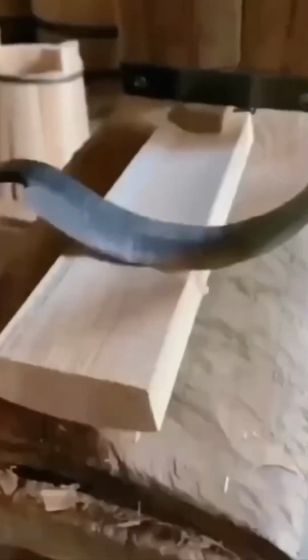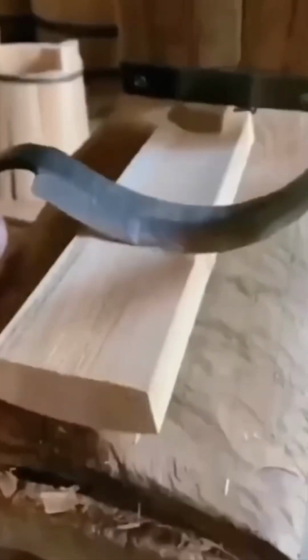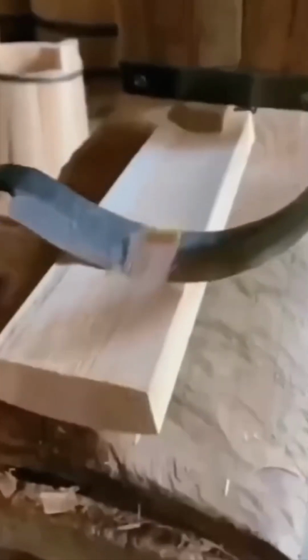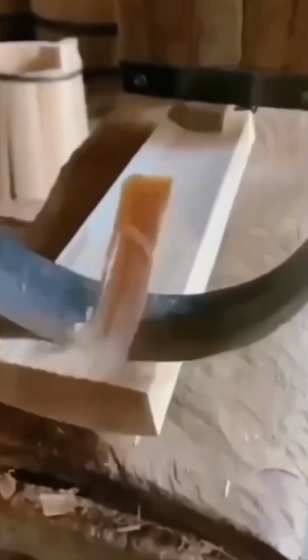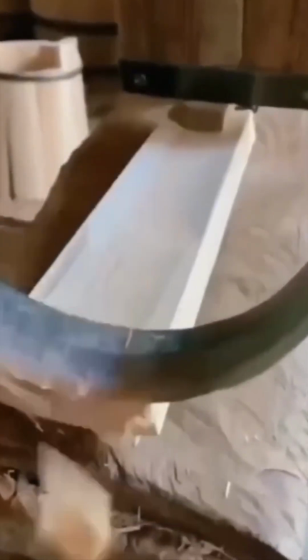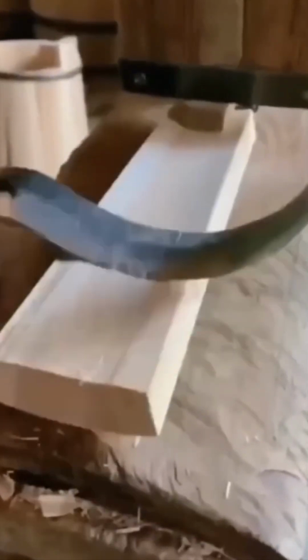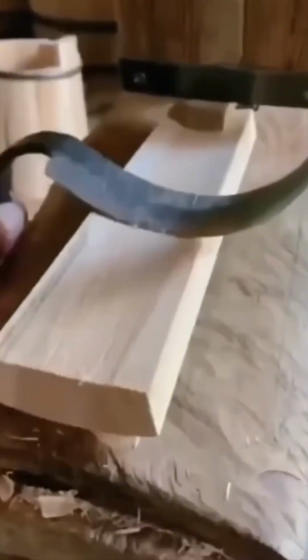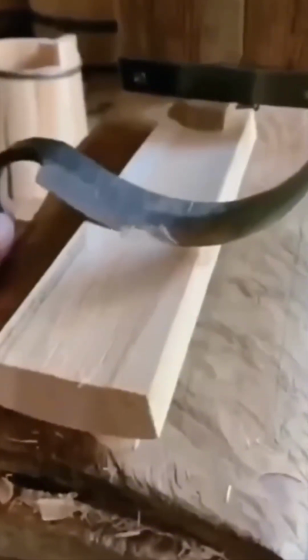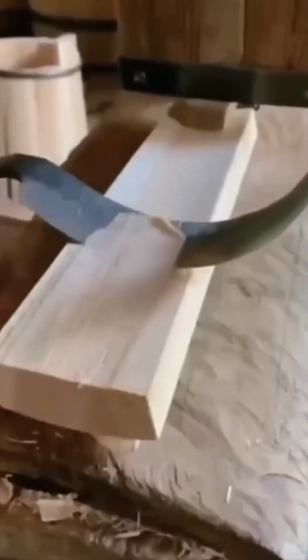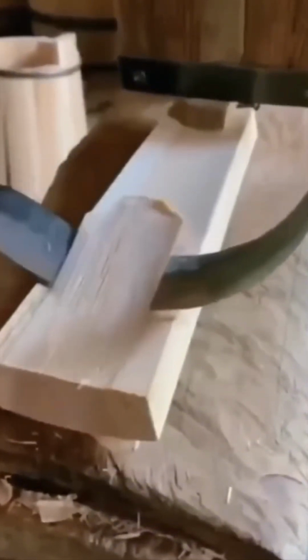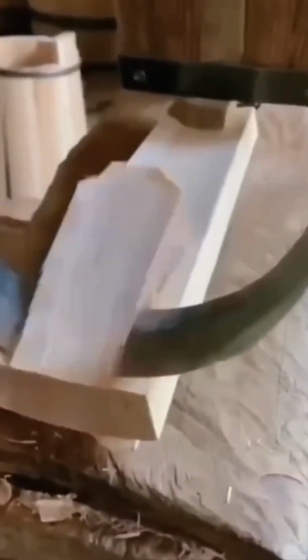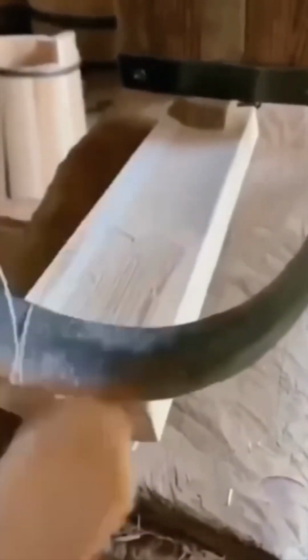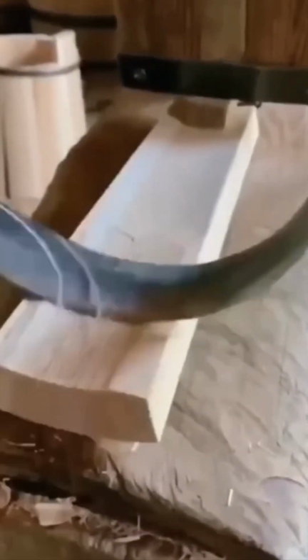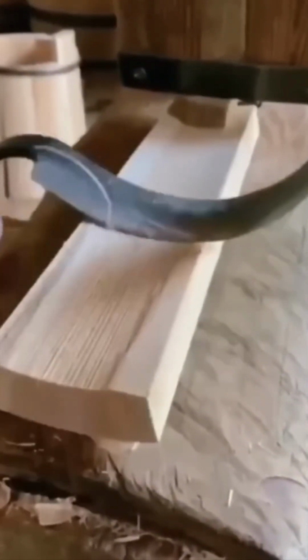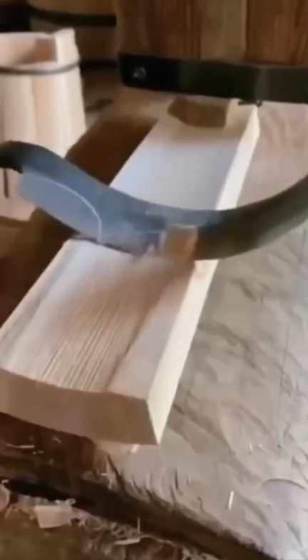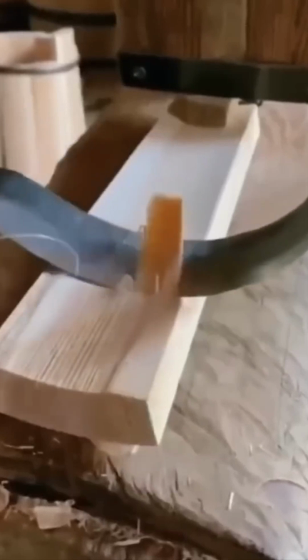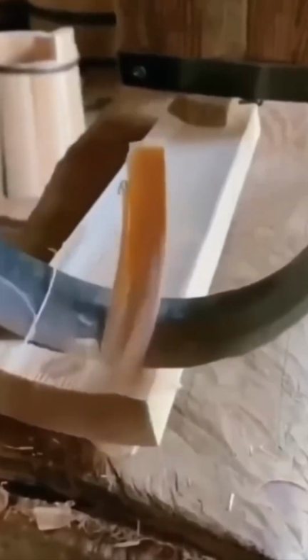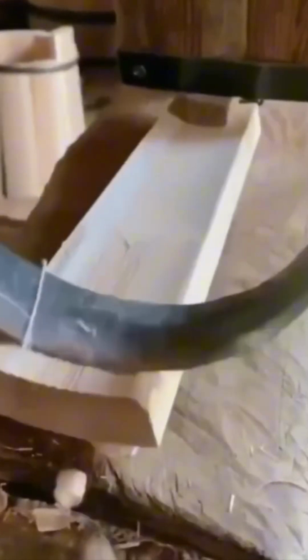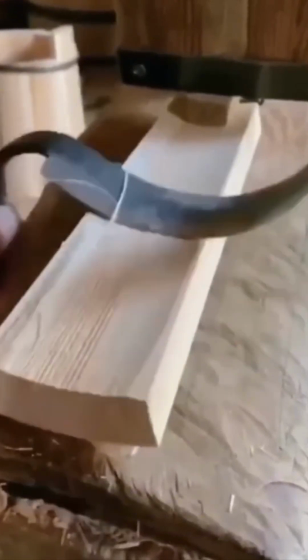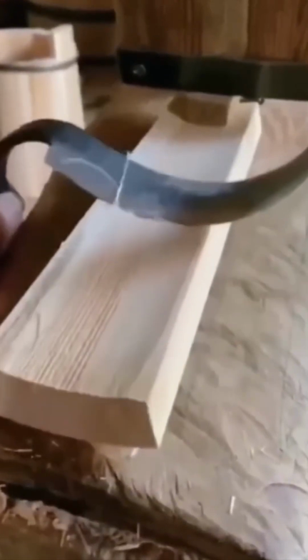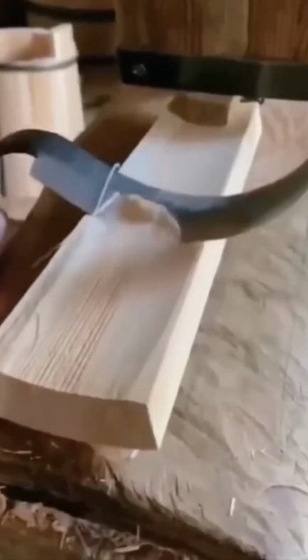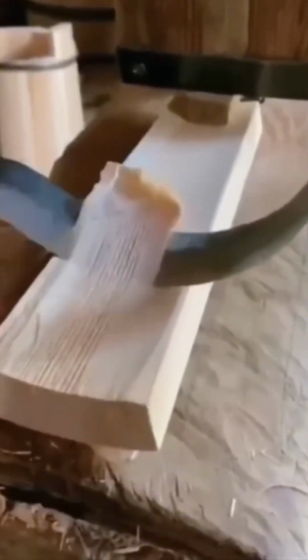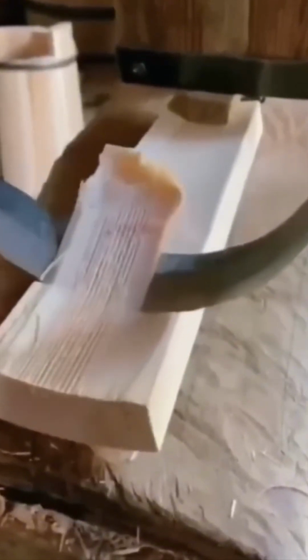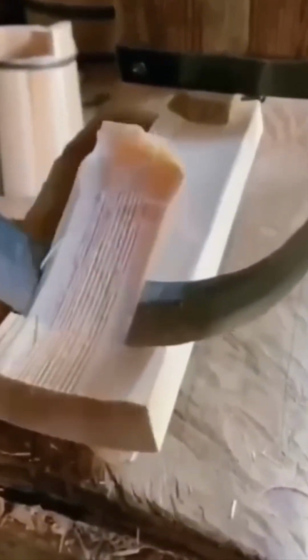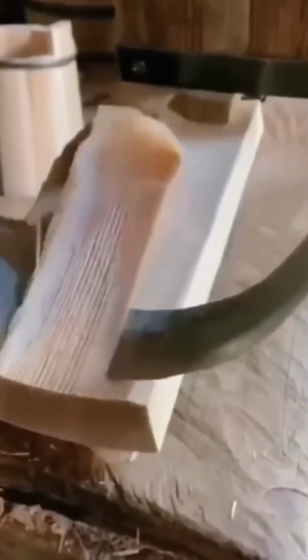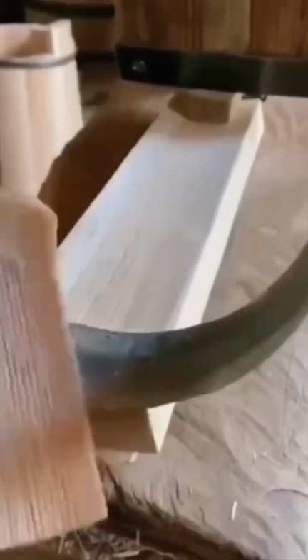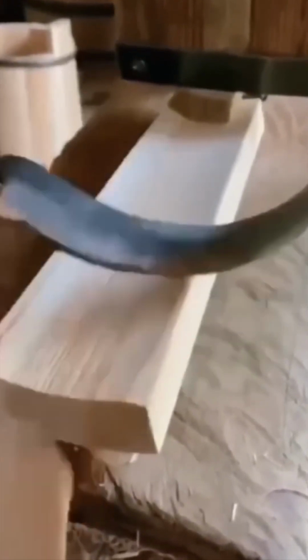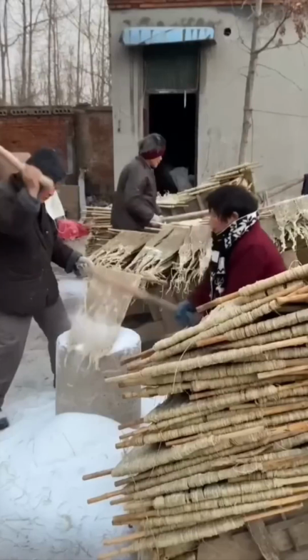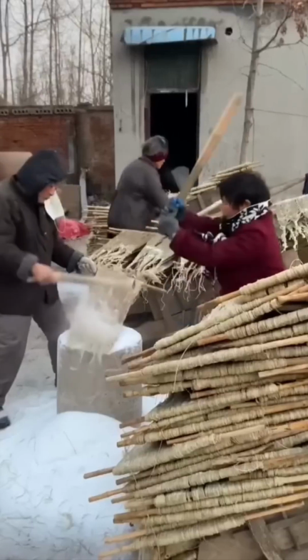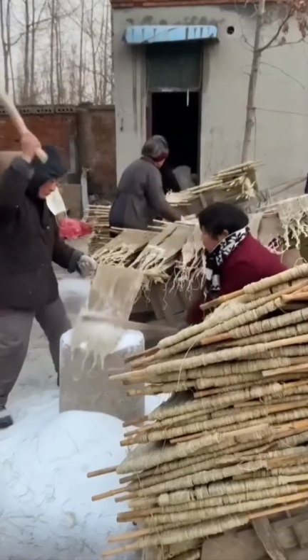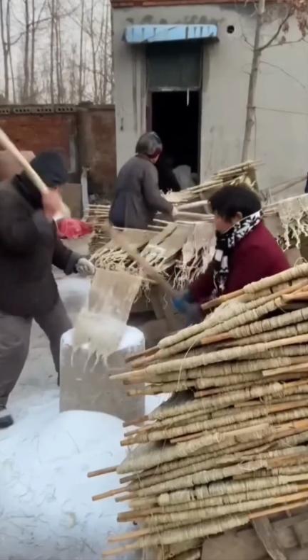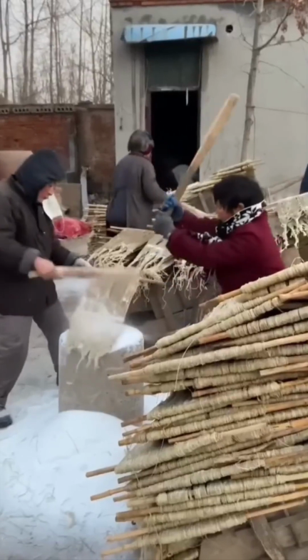Wood planing comes next. A plank is shaved smooth like a barber giving a close shave, and the curls of wood falling away look almost edible. Don't try it though.